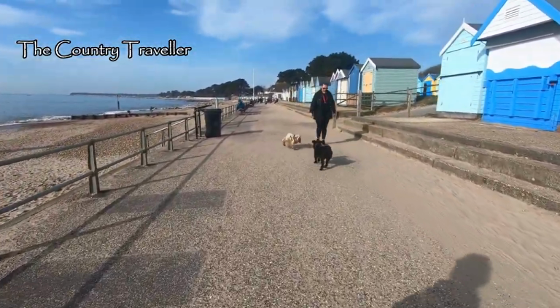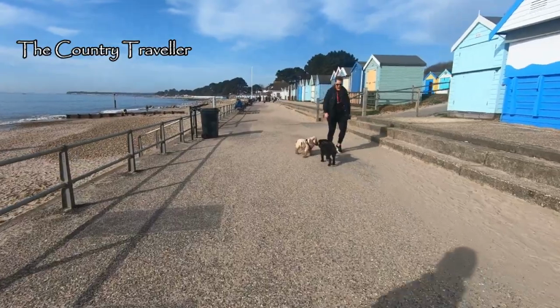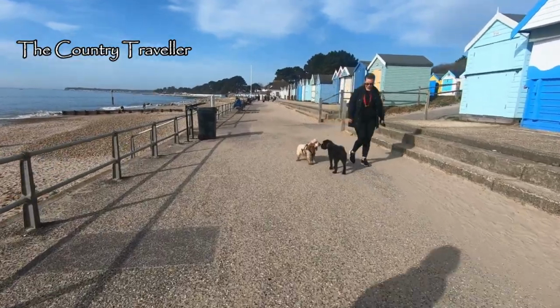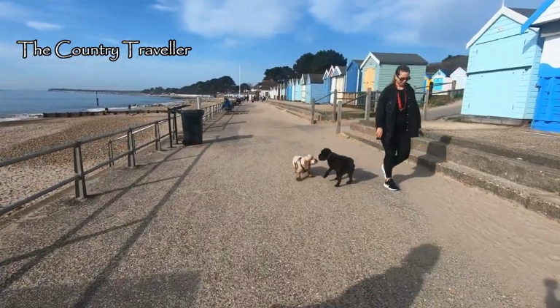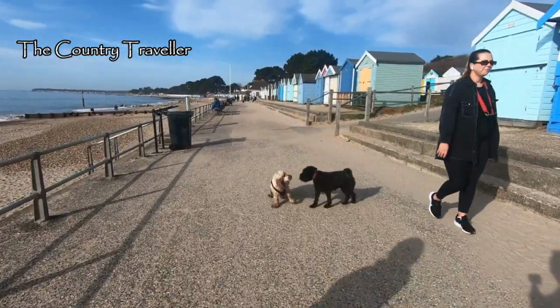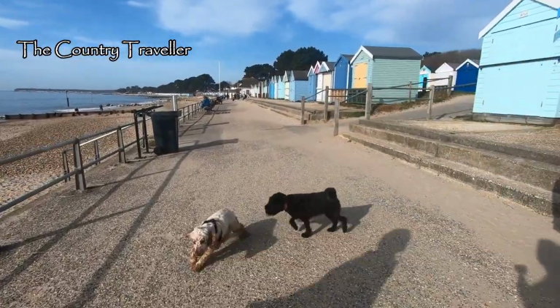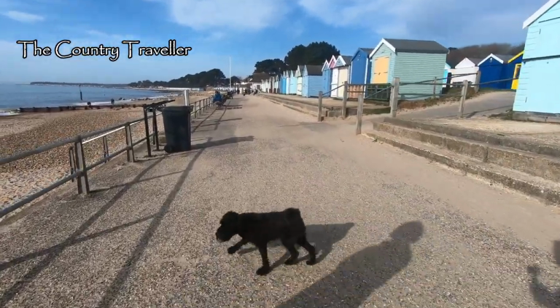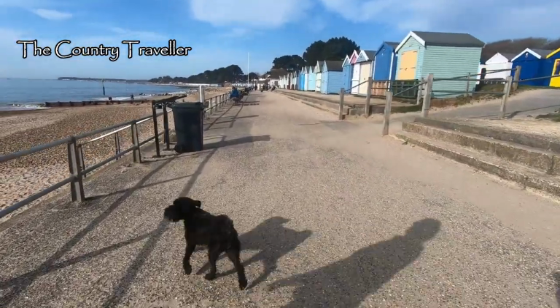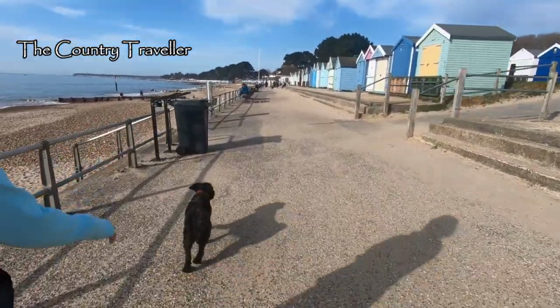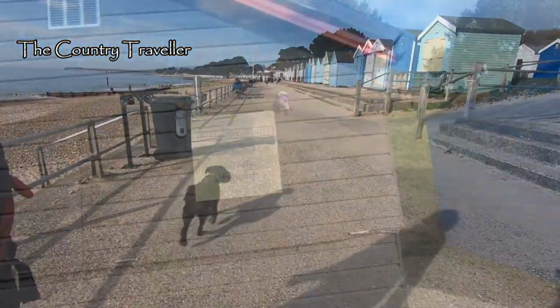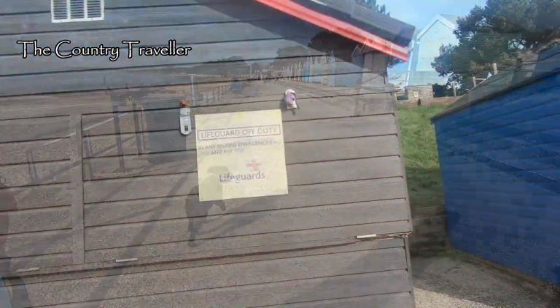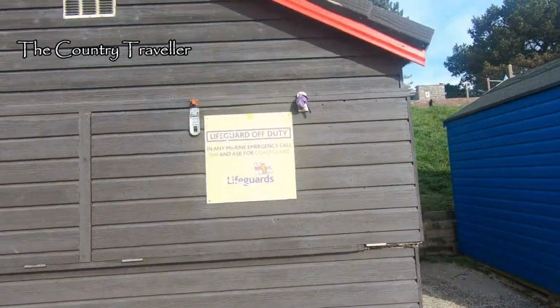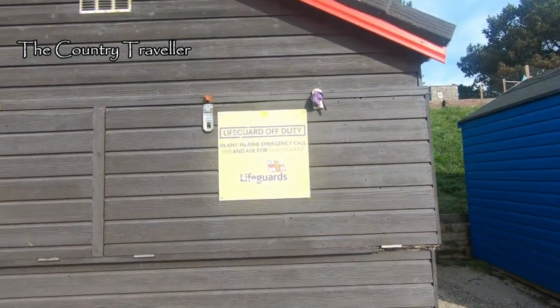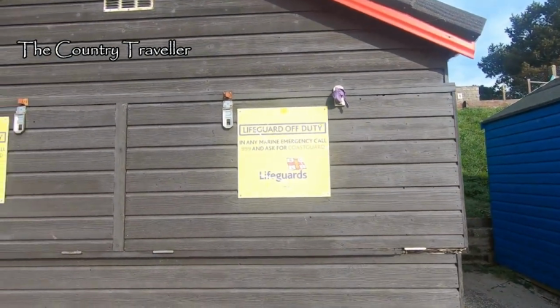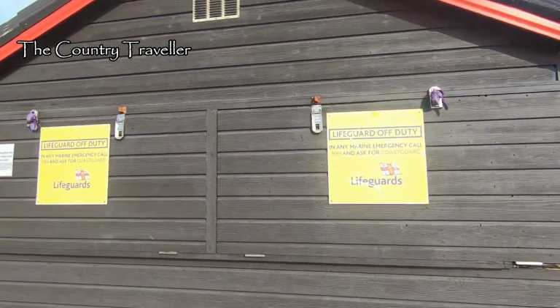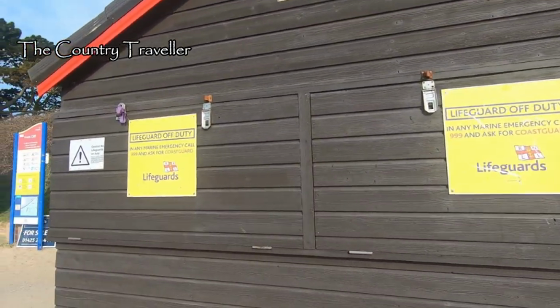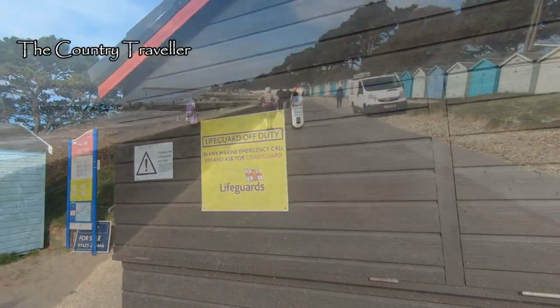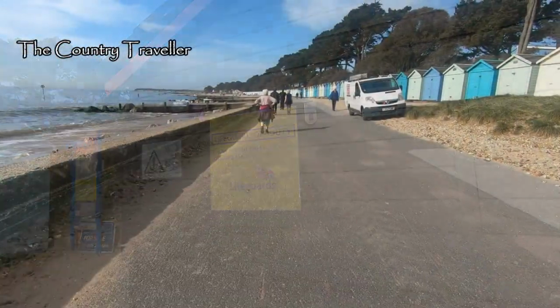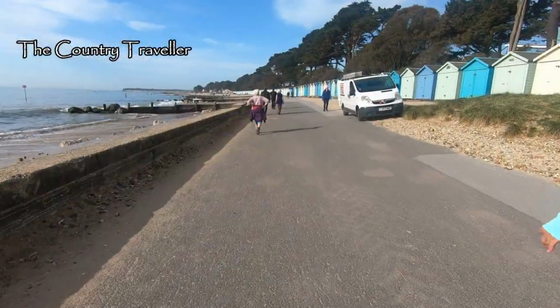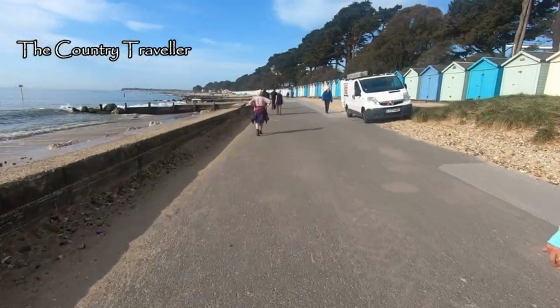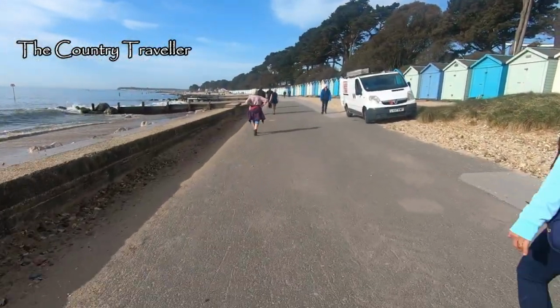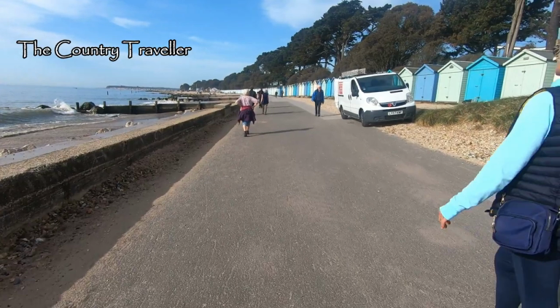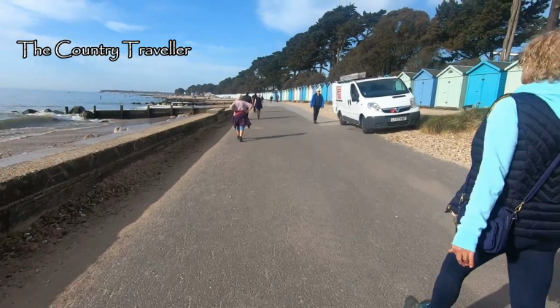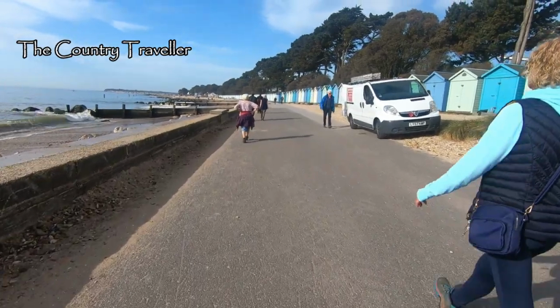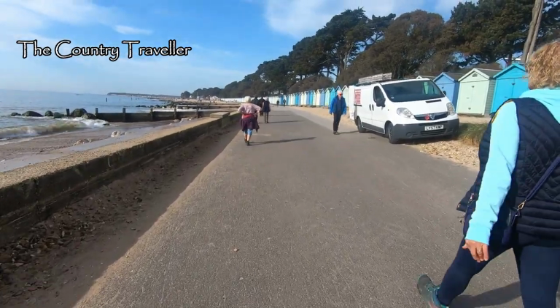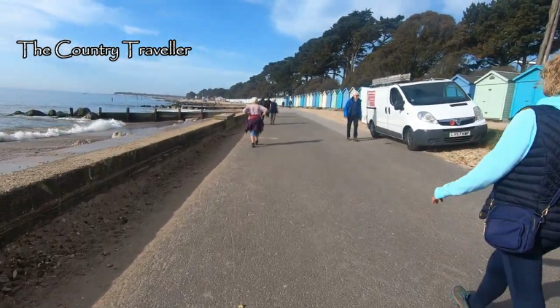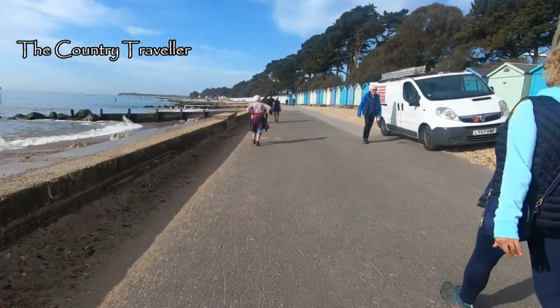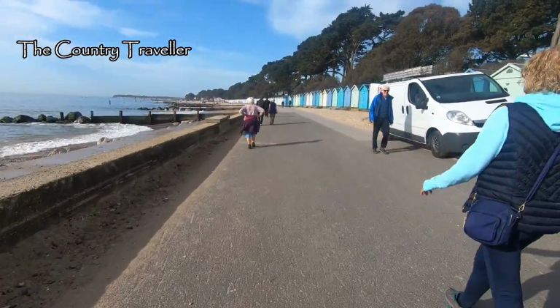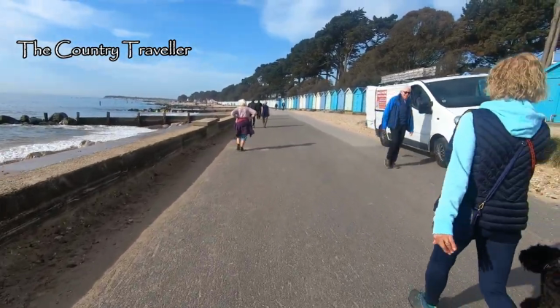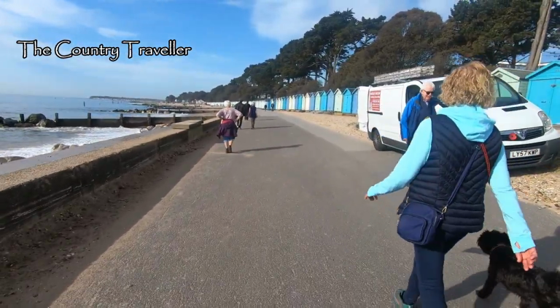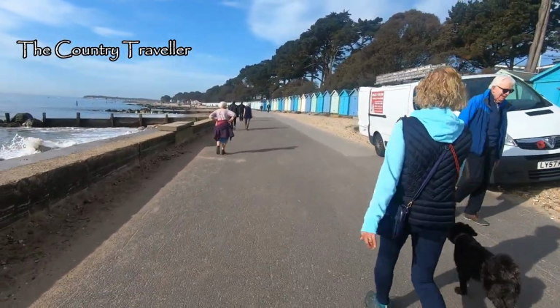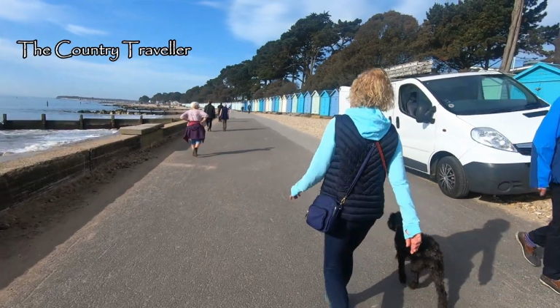Oh, where did that spaniel come from? There are no lifeguards on duty — it's too early in the season. At this time of year many of the beach huts are repainted and cleaned up ready for the season, and here's some decorating going on now.